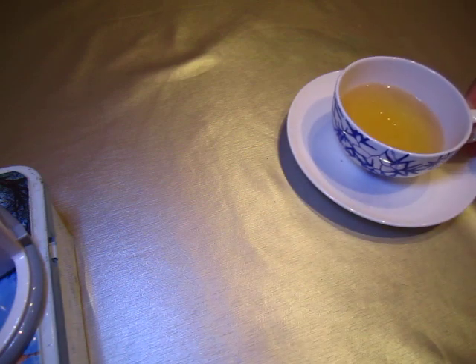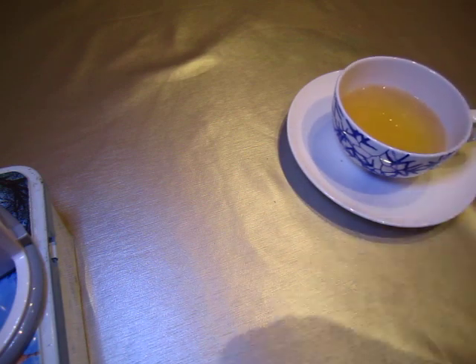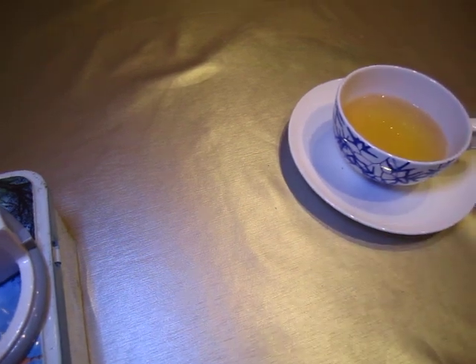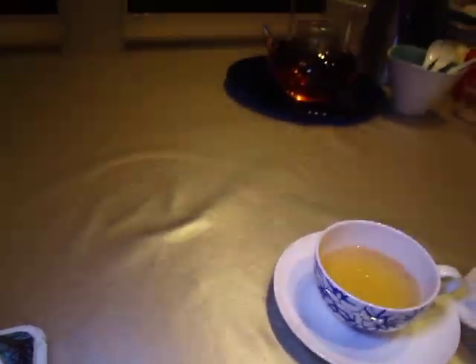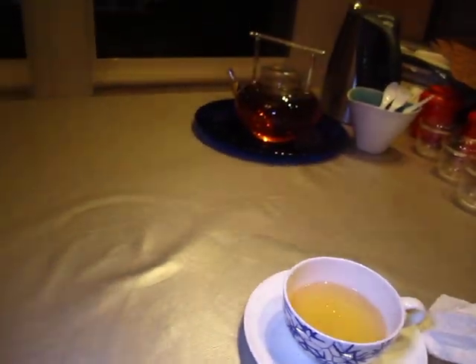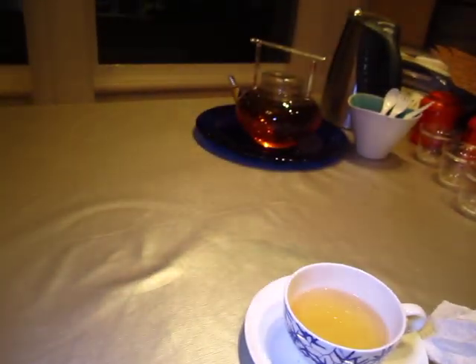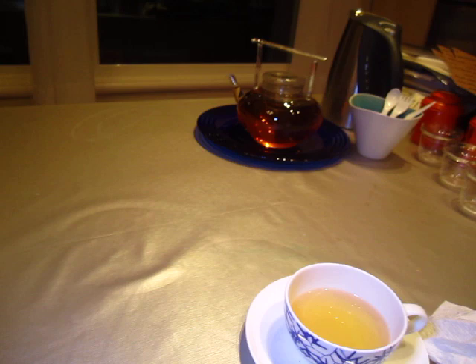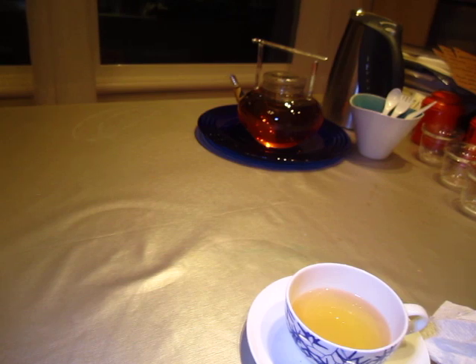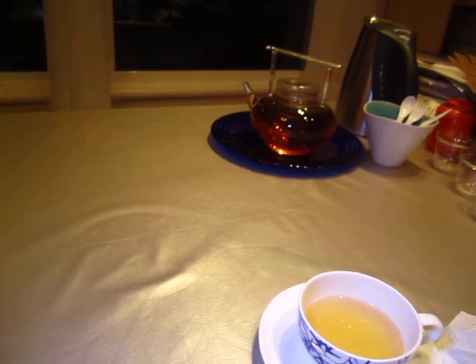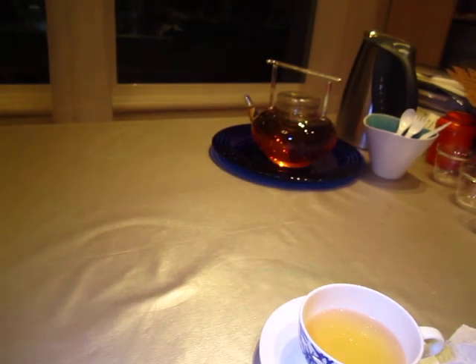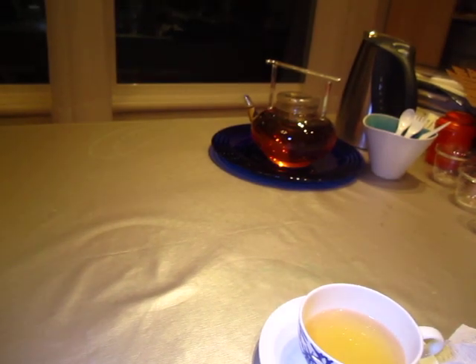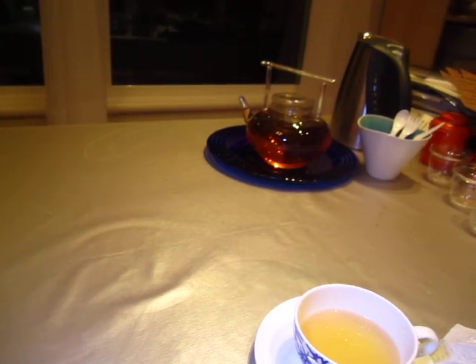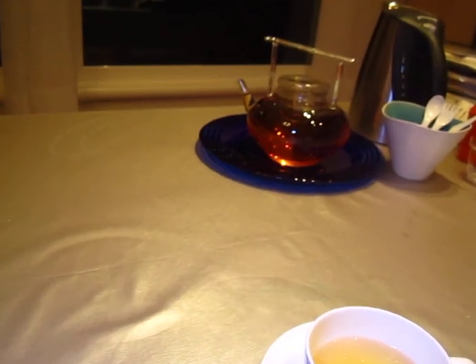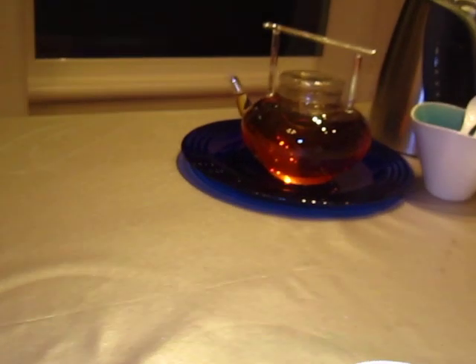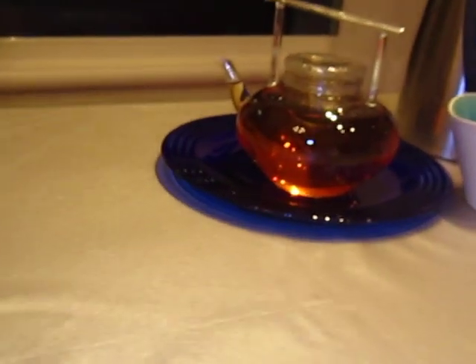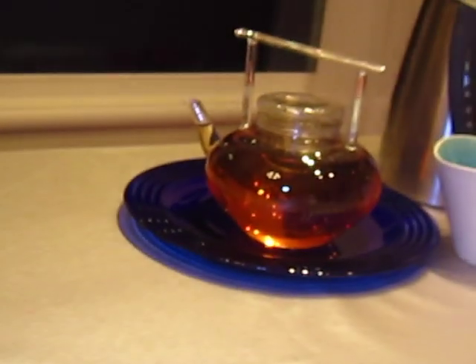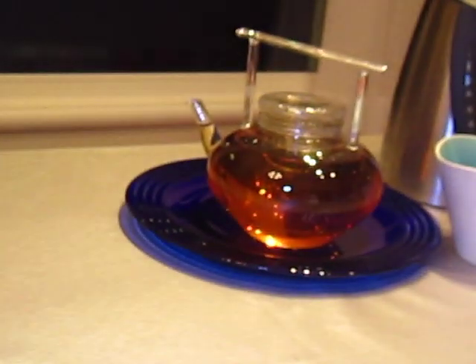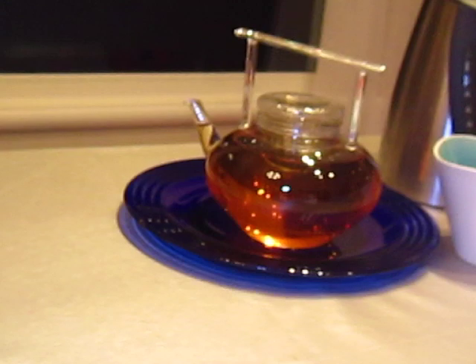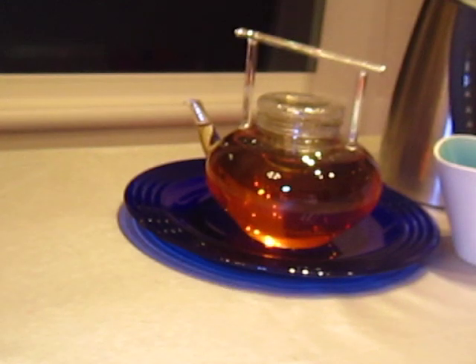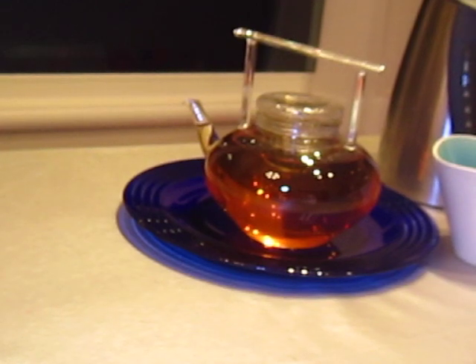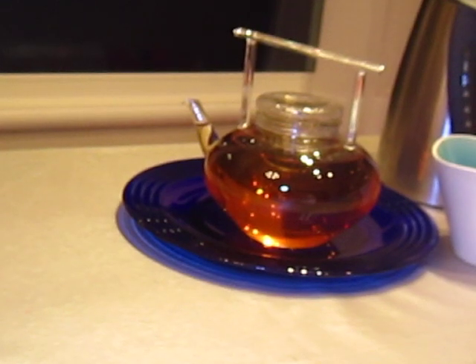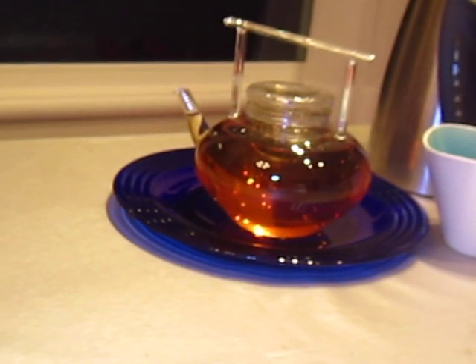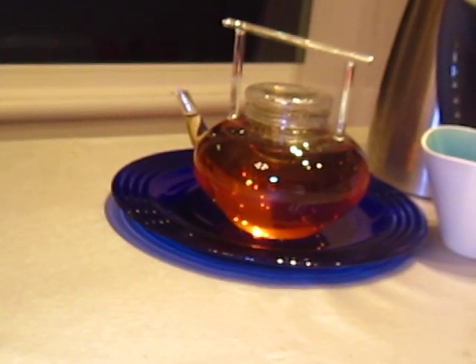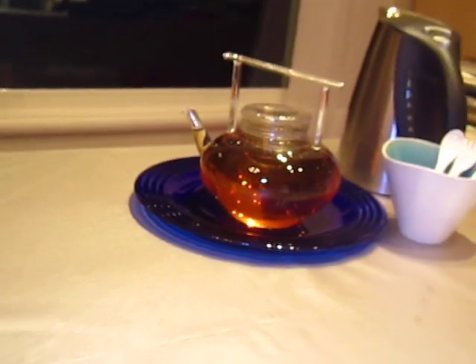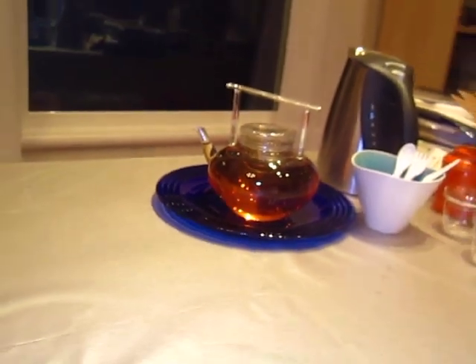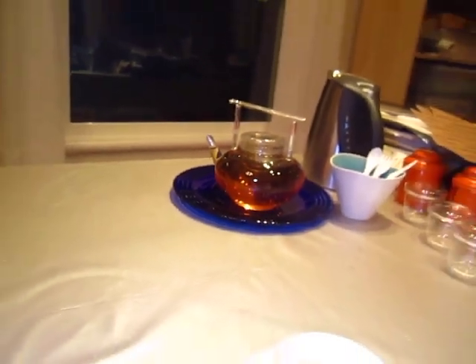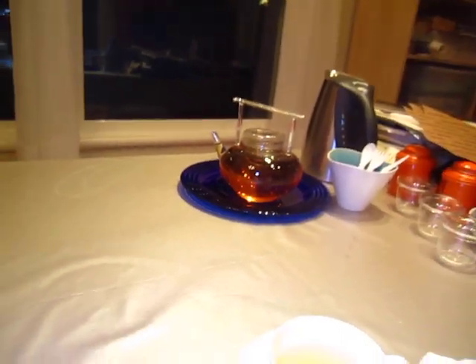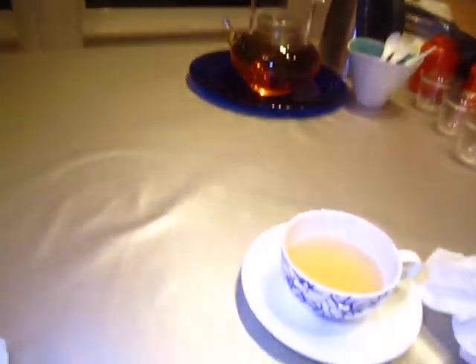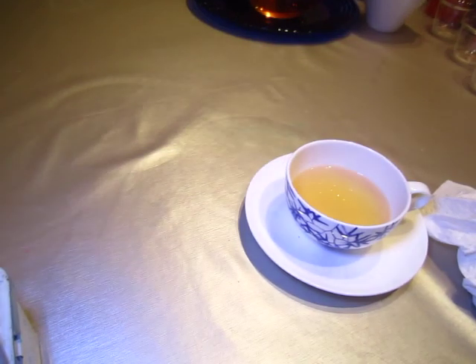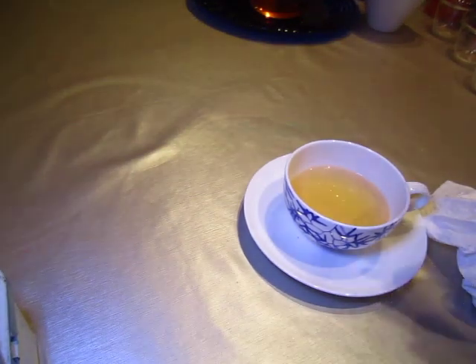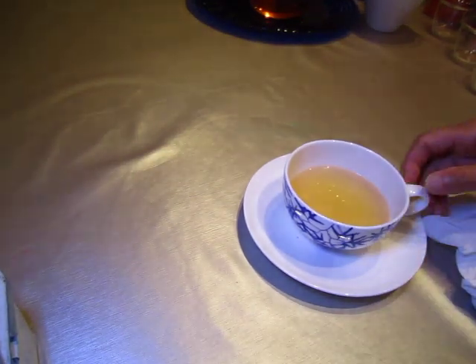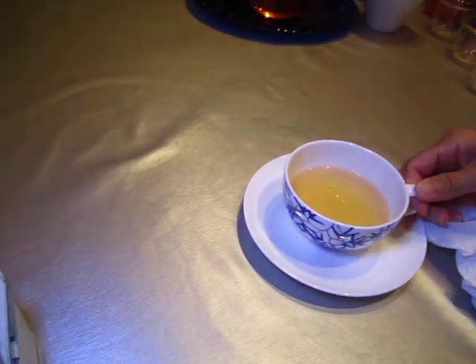It looks good, that teapot, don't you agree? Five cups — good for your mighty friends.